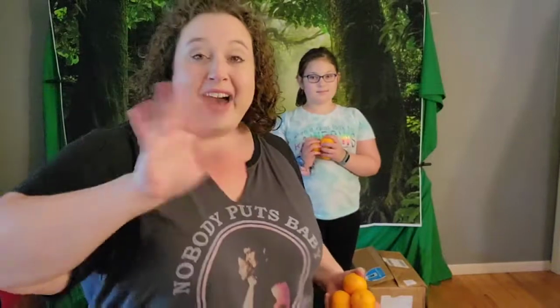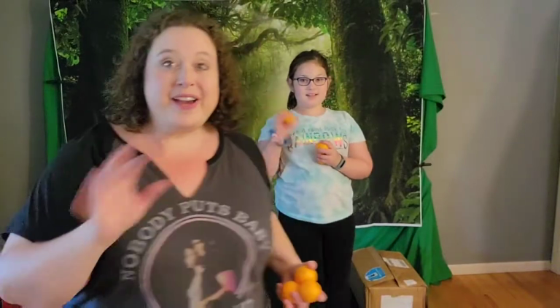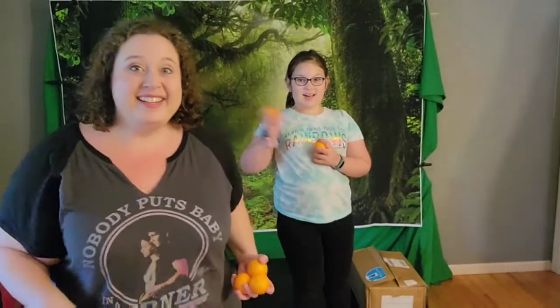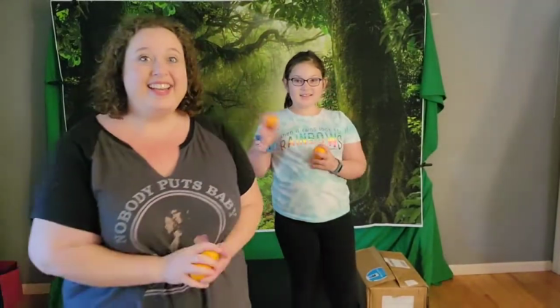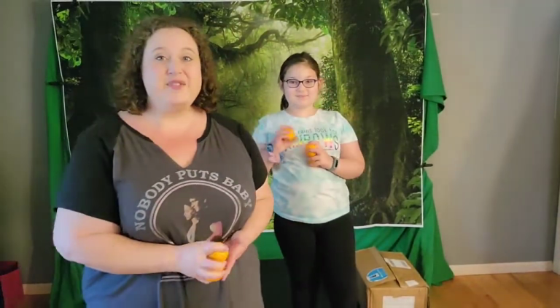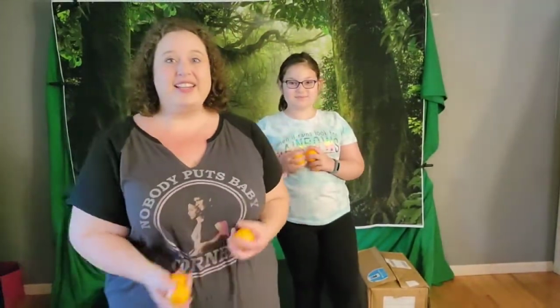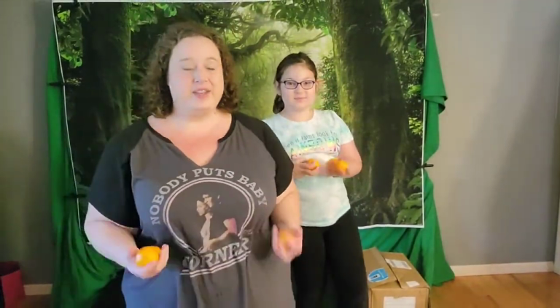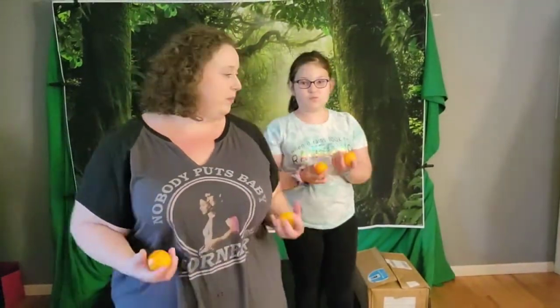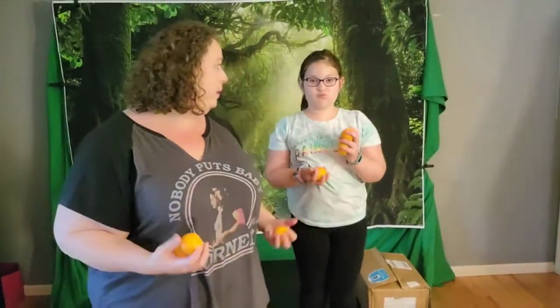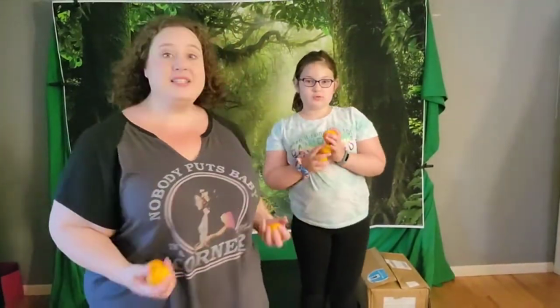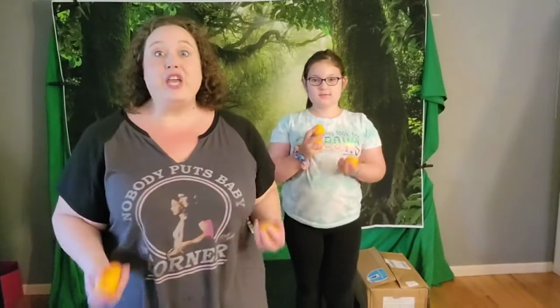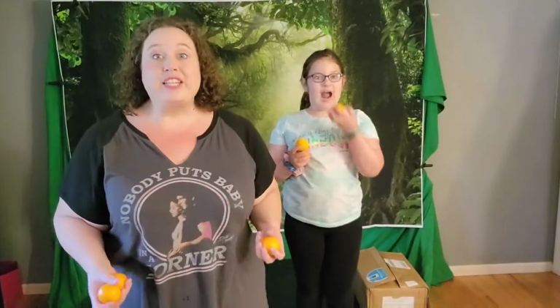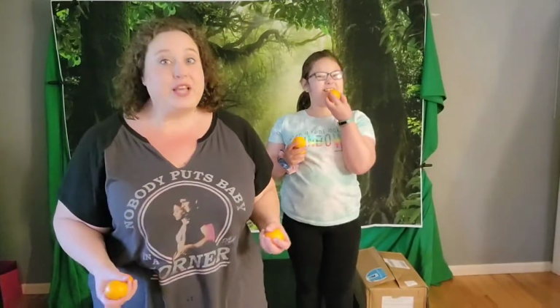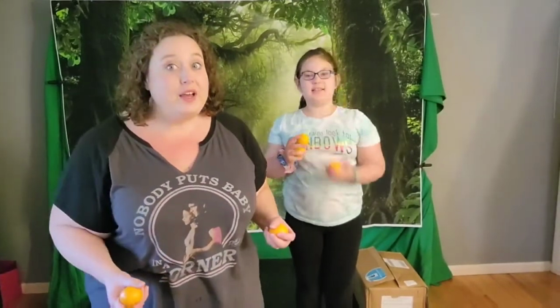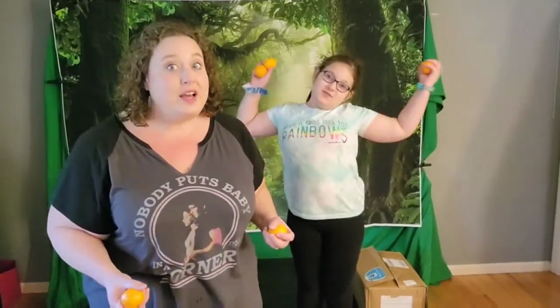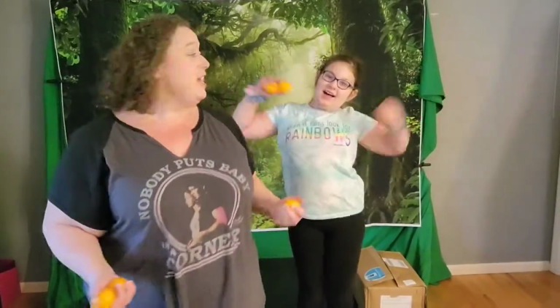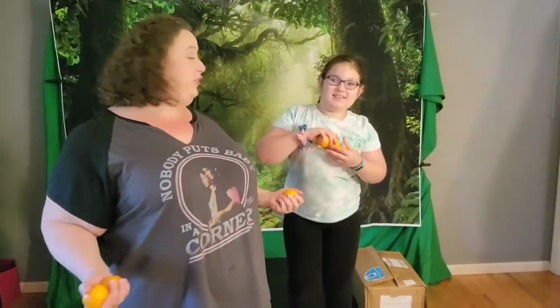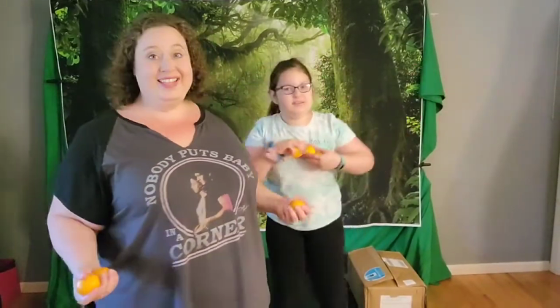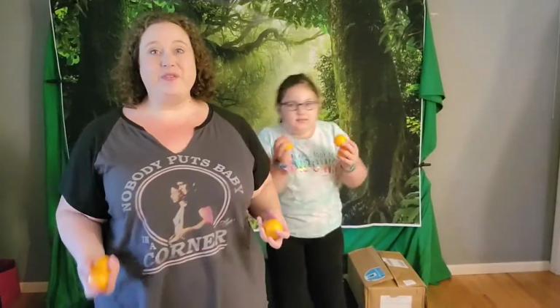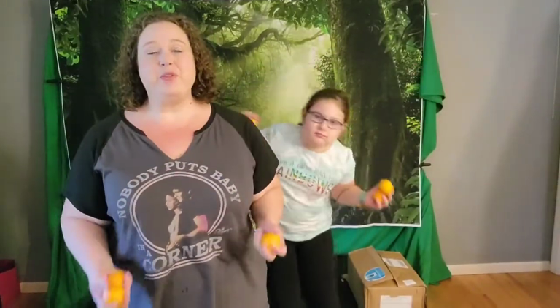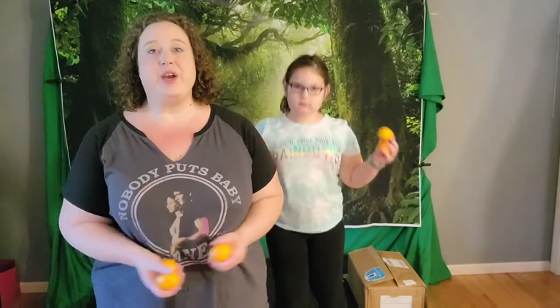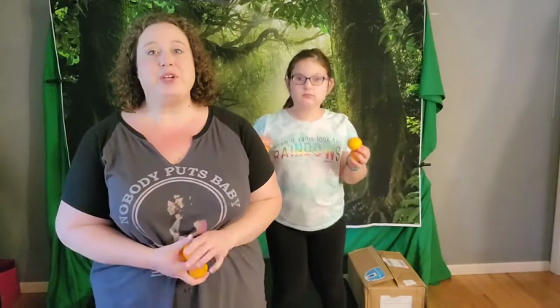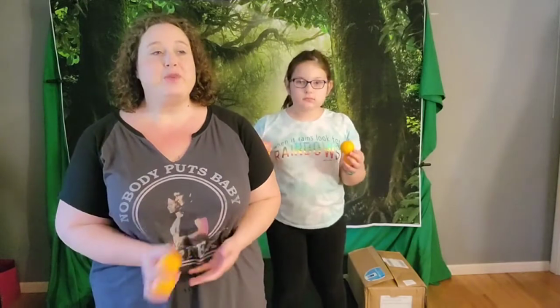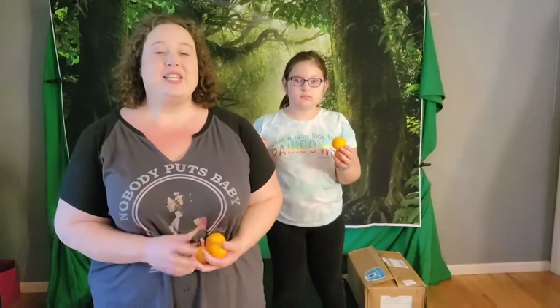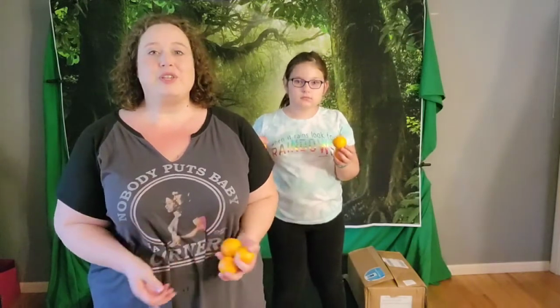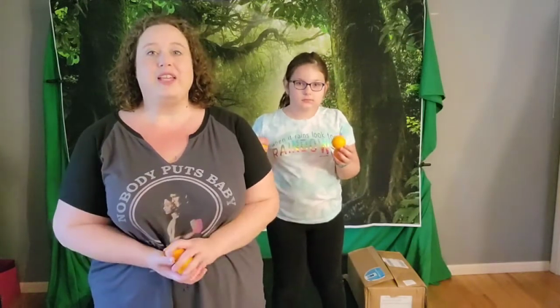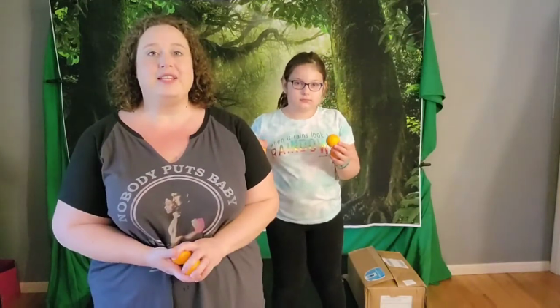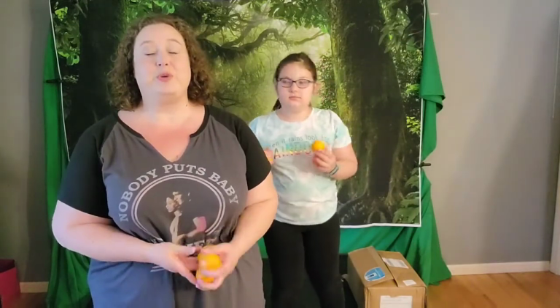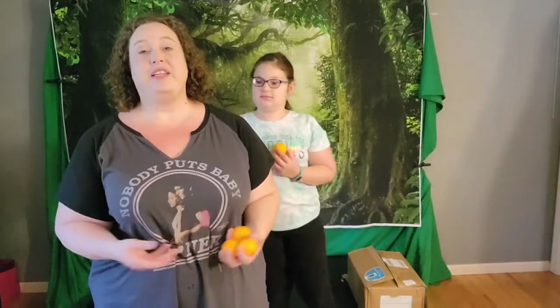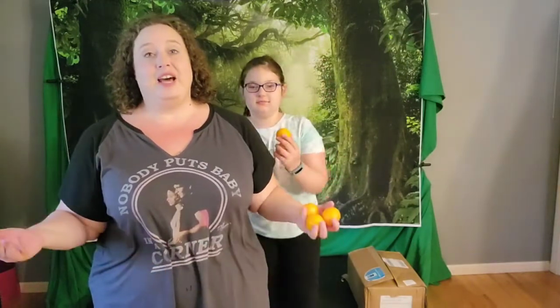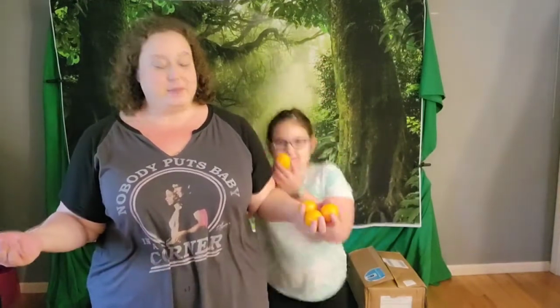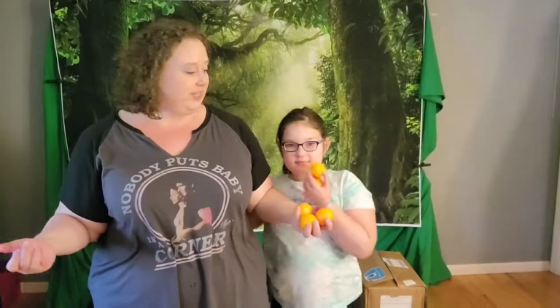Hi everybody! Hi! It's Violet and Adrienne from the OM Glissons here for our daily dose of such fun! Every day we go through Miranda Hart's book, Miranda's Daily Dose of Such Fun, and we do her fun assignments and challenges.